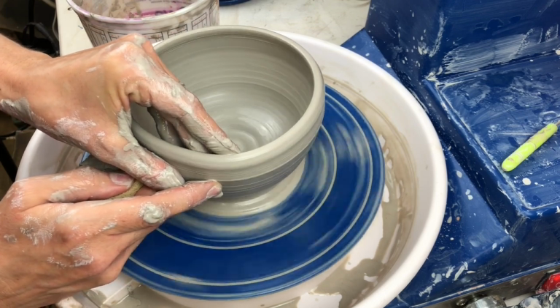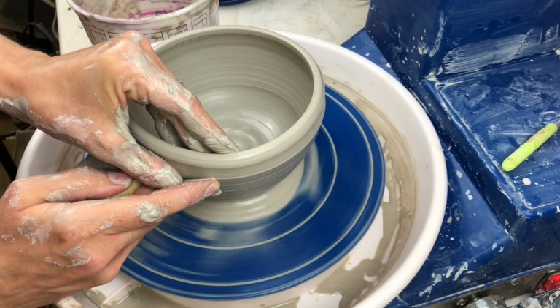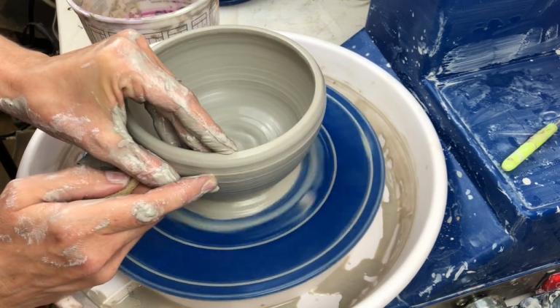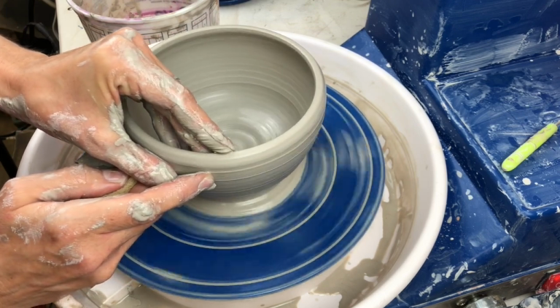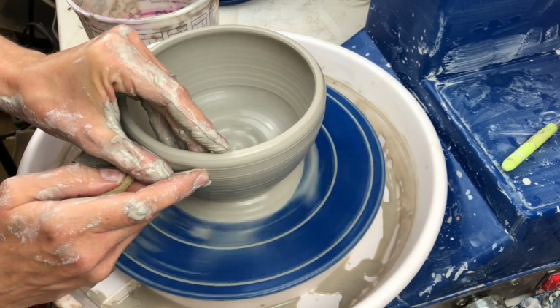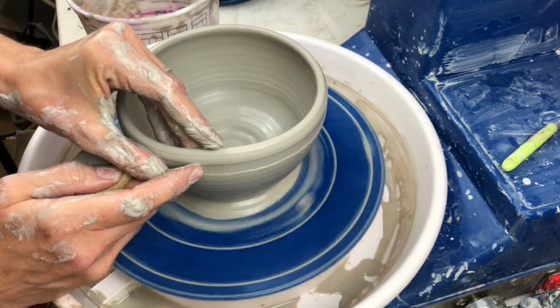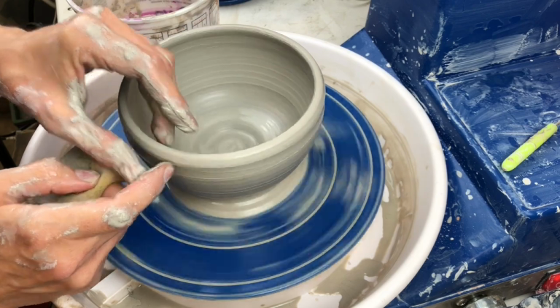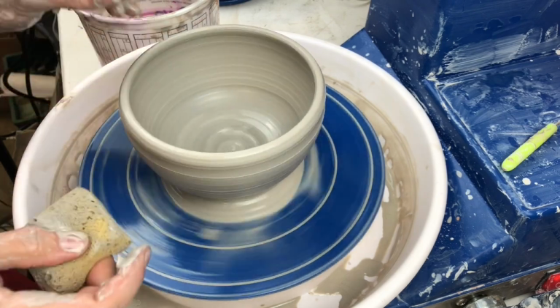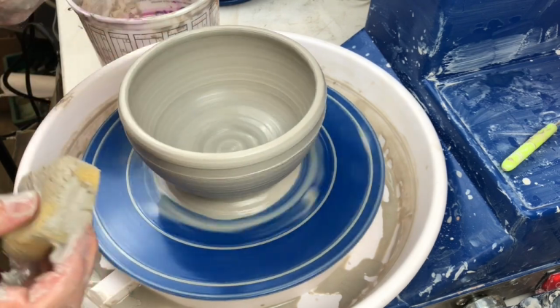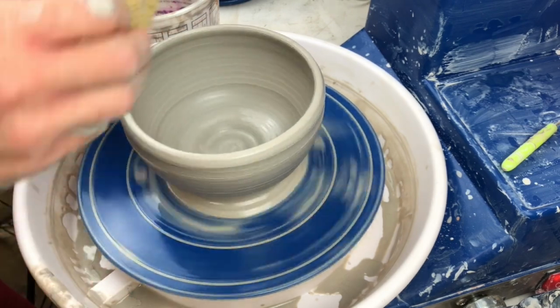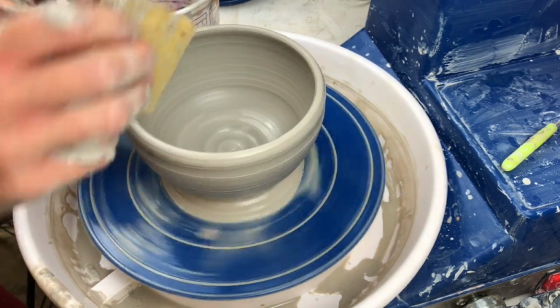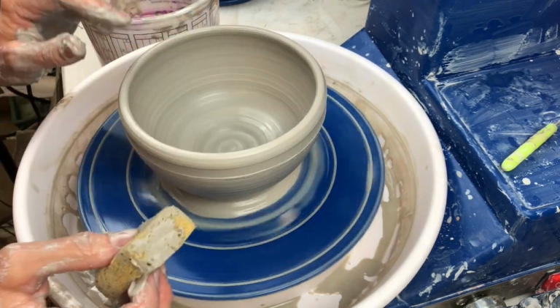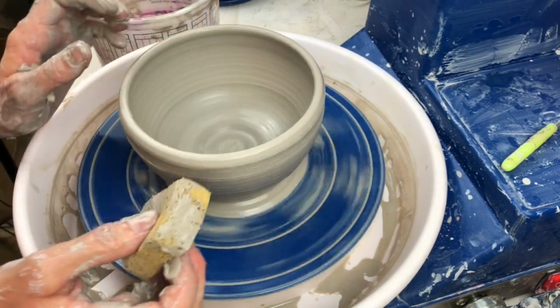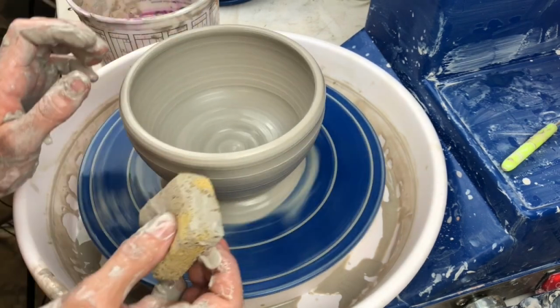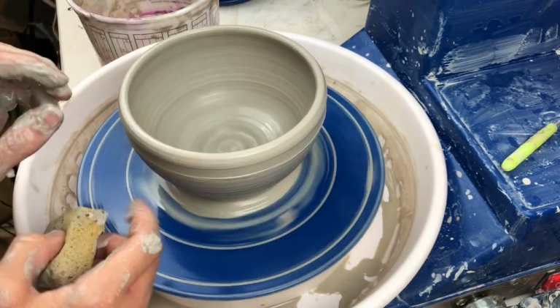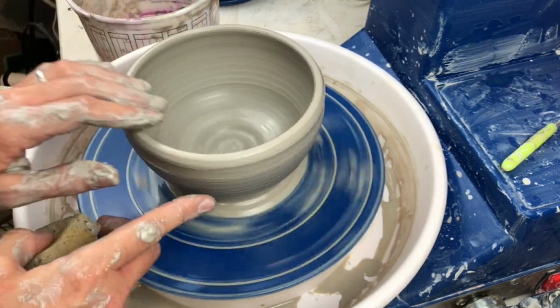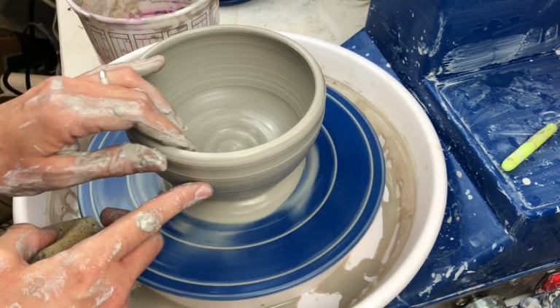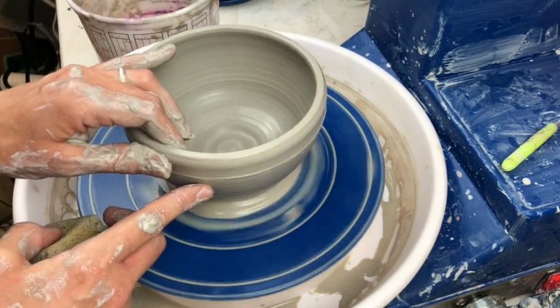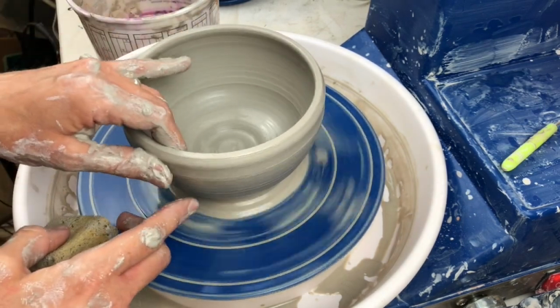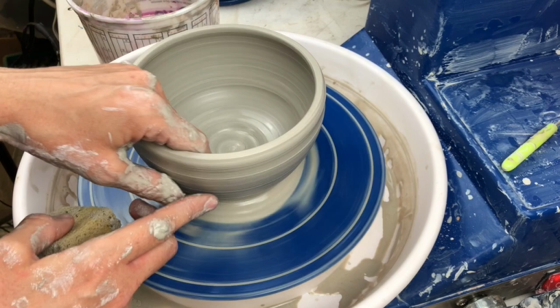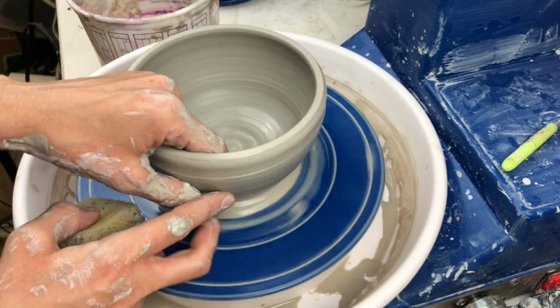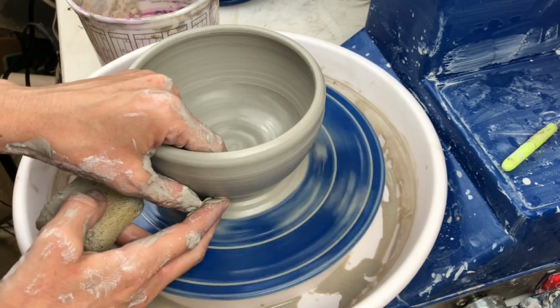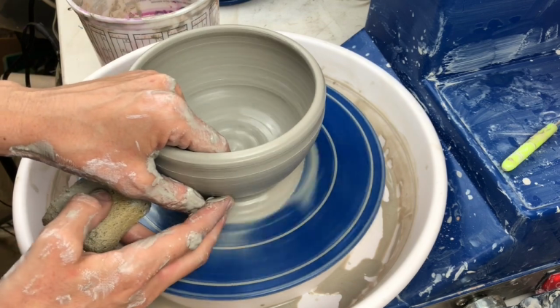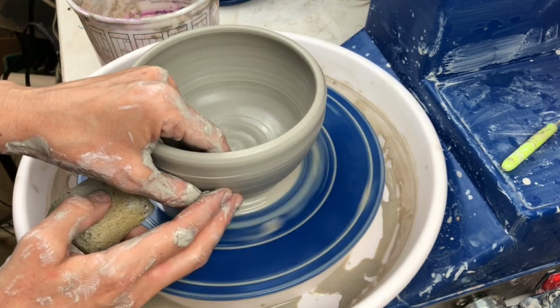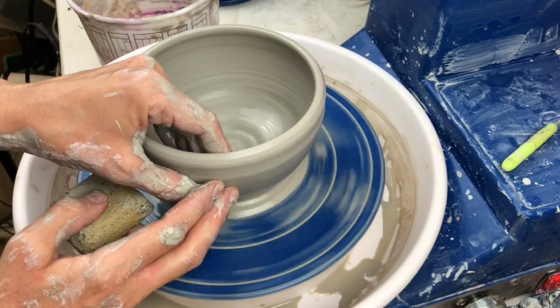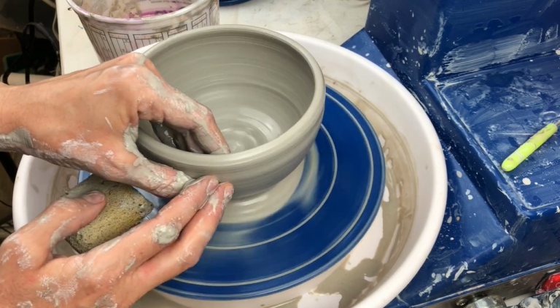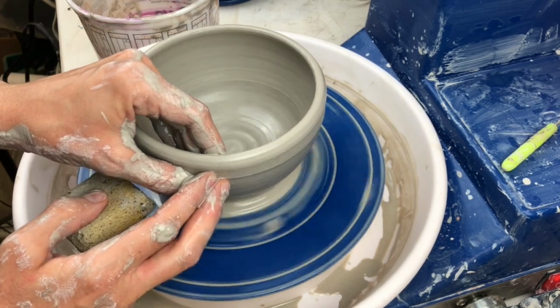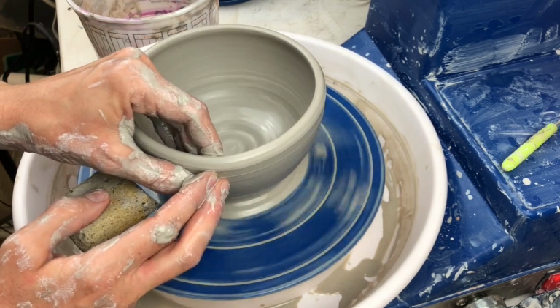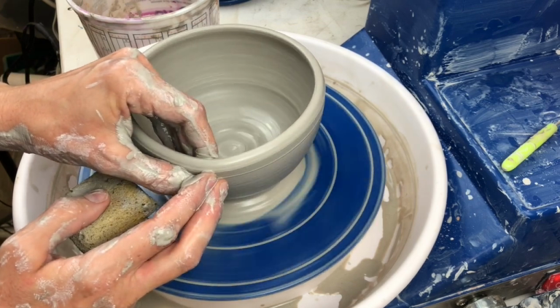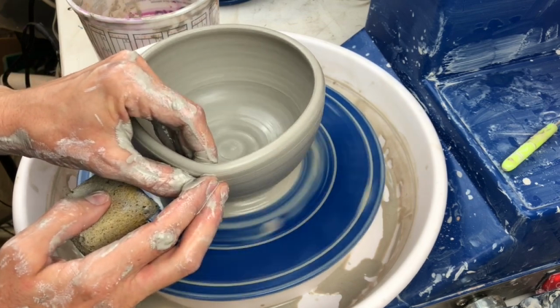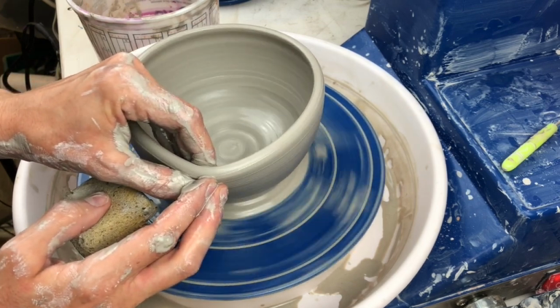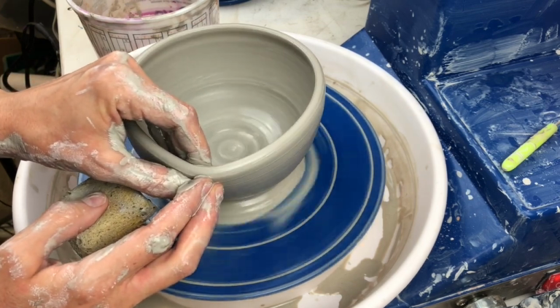You can see here I'm just slowly moving my fingers outward. I never finish all the way up at the top rim — I finish just at kind of the edge, and that keeps the rim a little bit thicker and stronger, so it holds that shape.